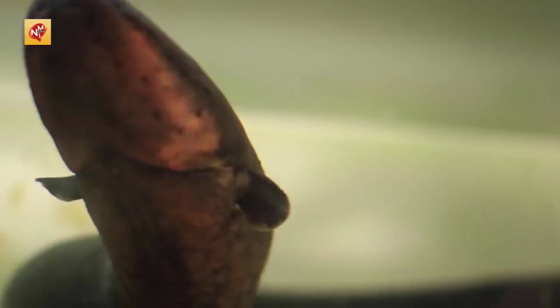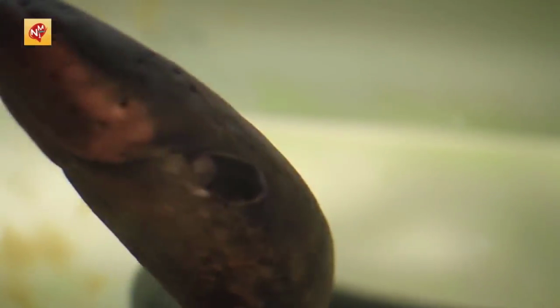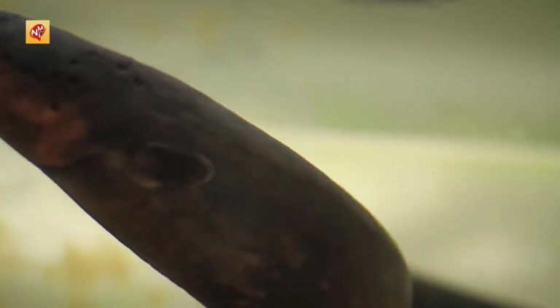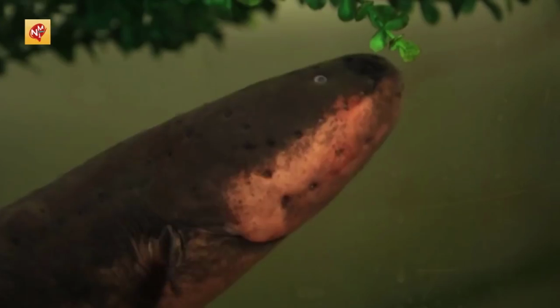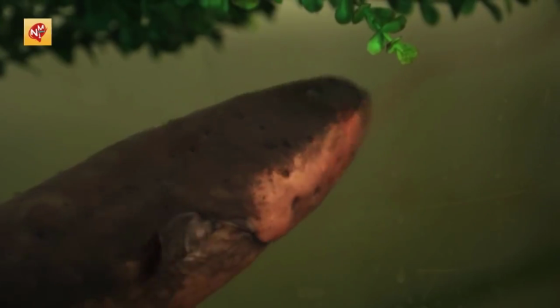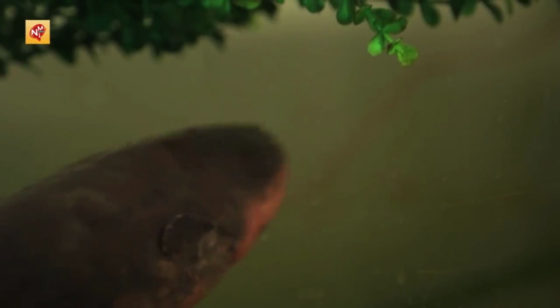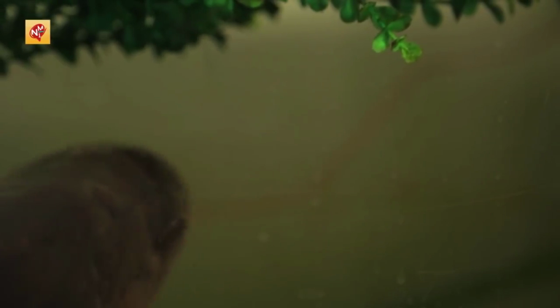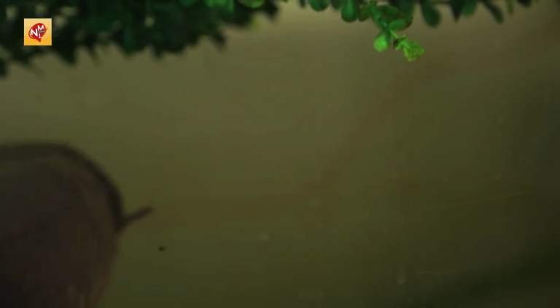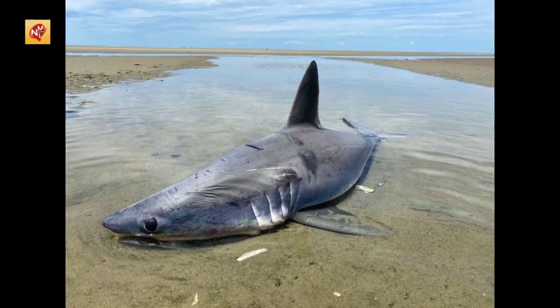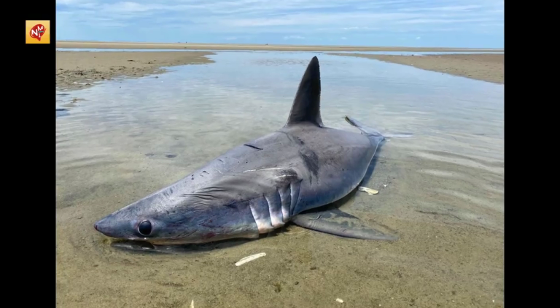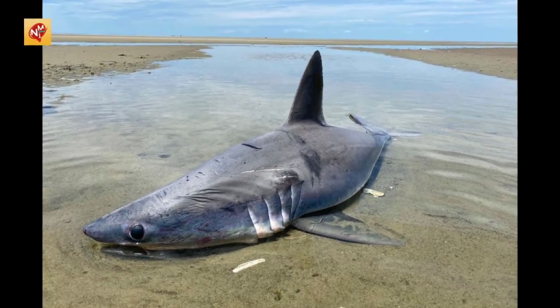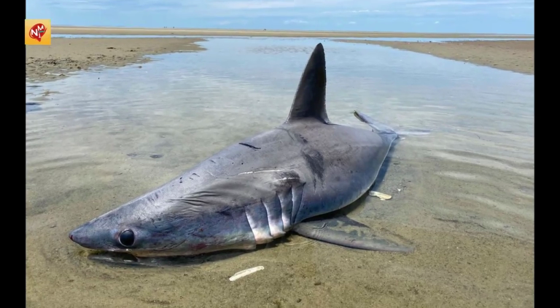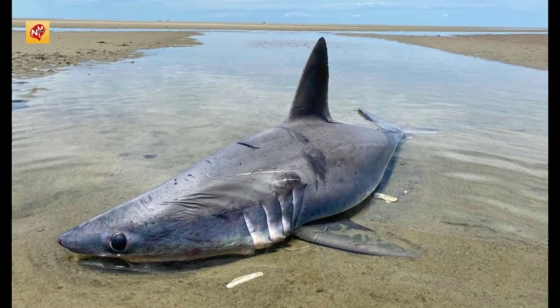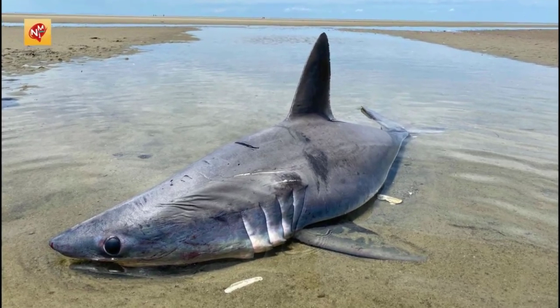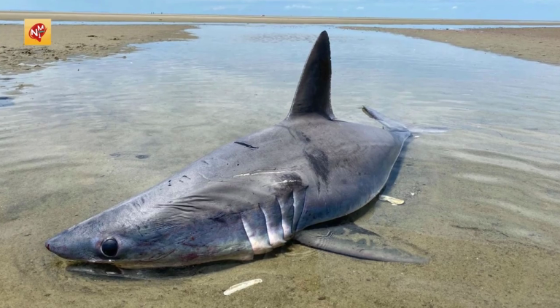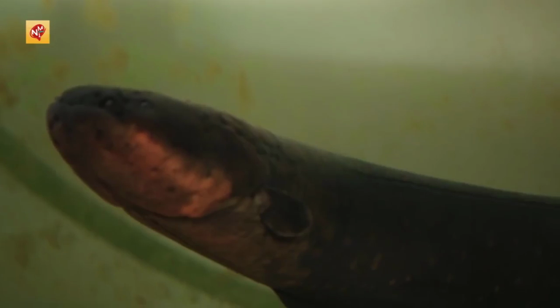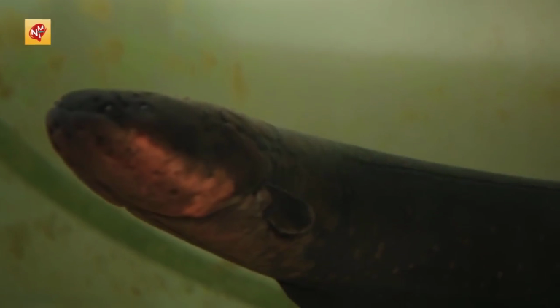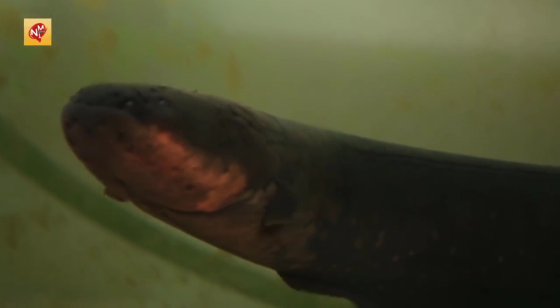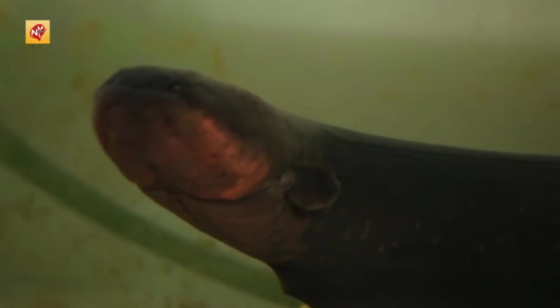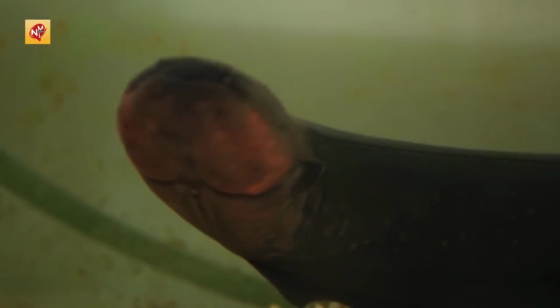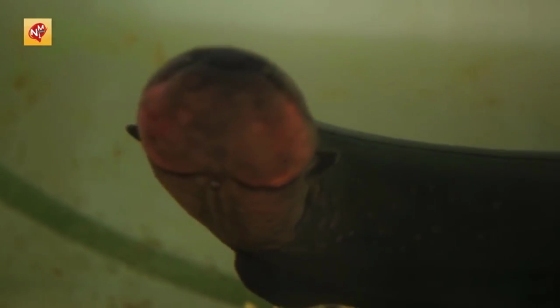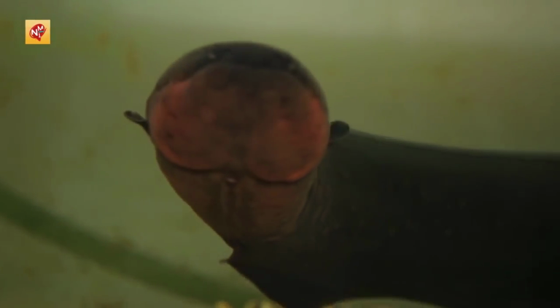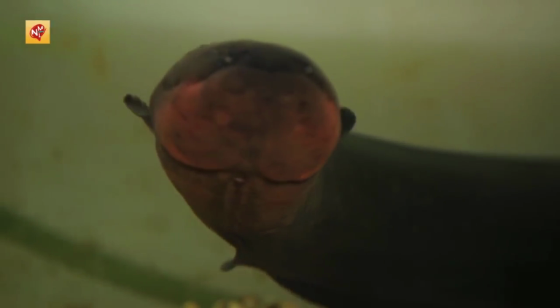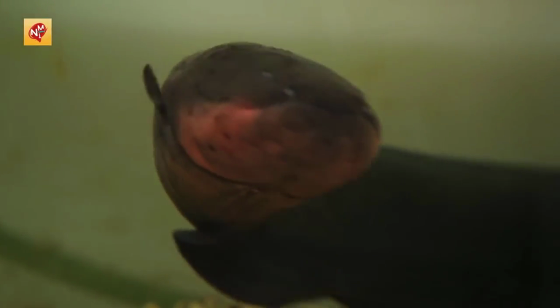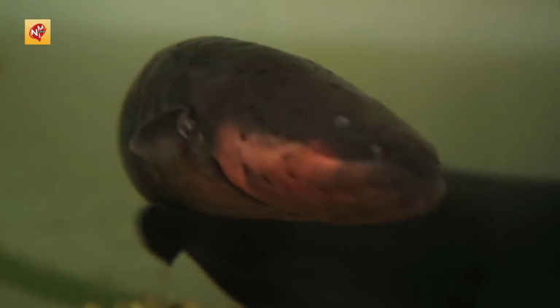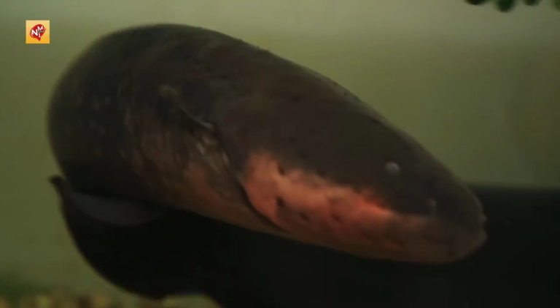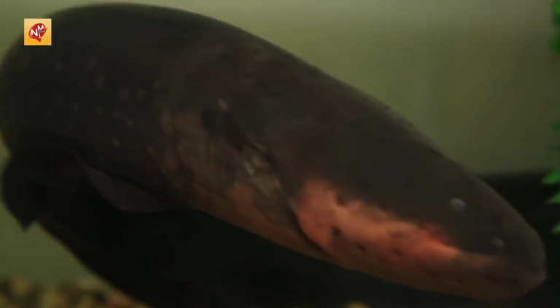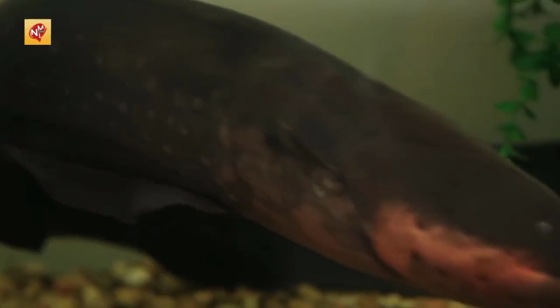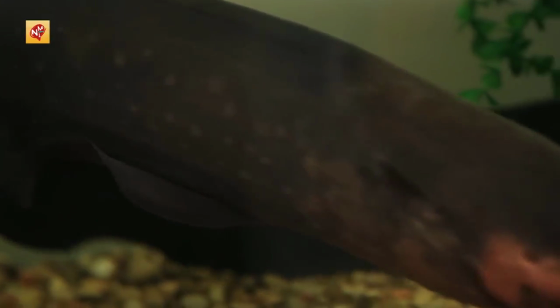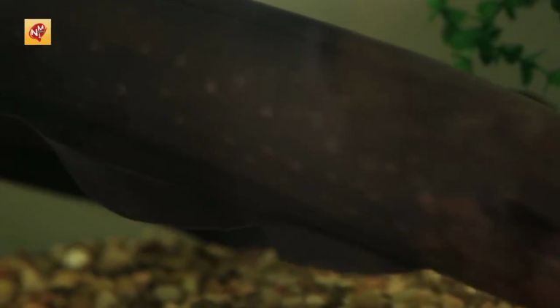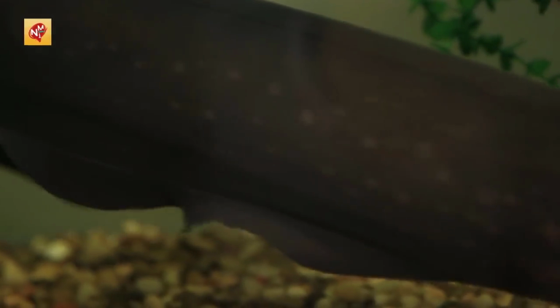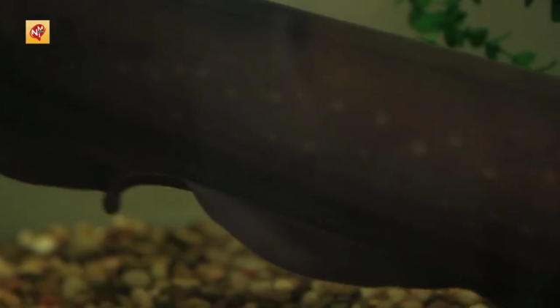However, multiple shocks can cause respiratory or cardiac failure, and people have been known to drown in shallow water after a severe shock. So next time, you would want to stay away from this creature.